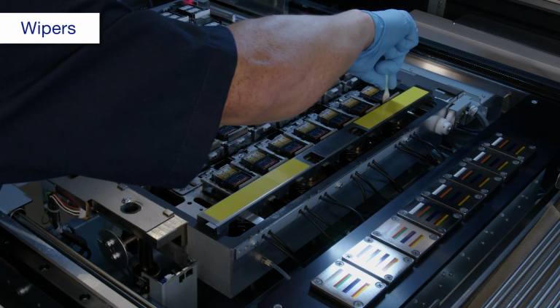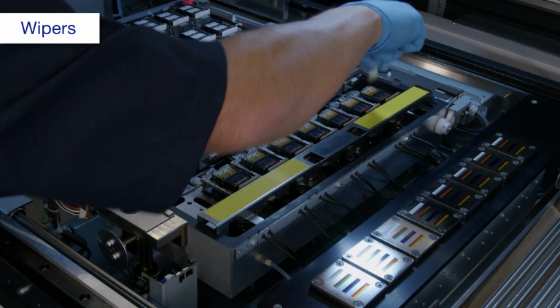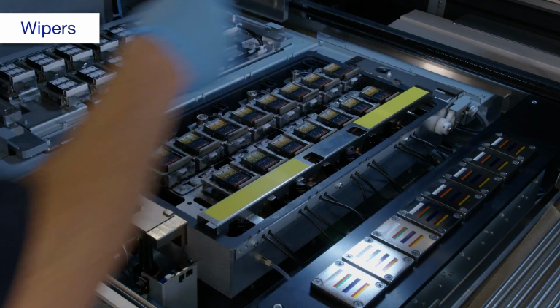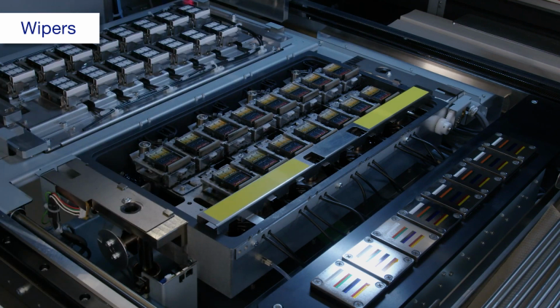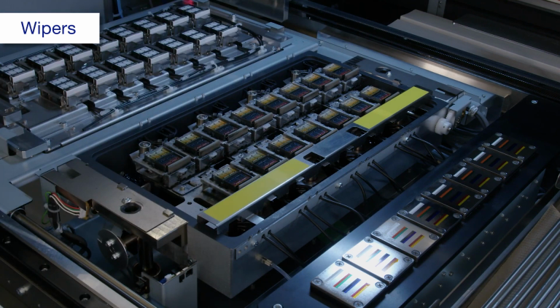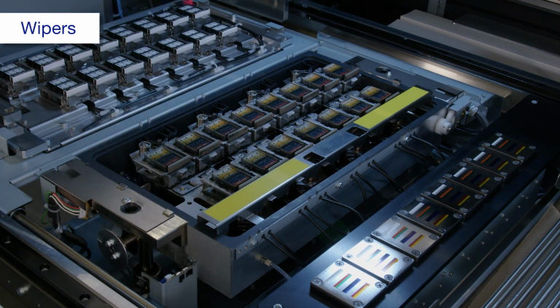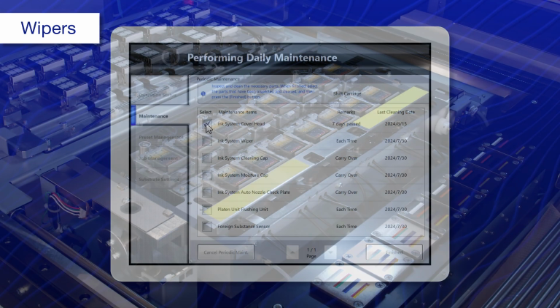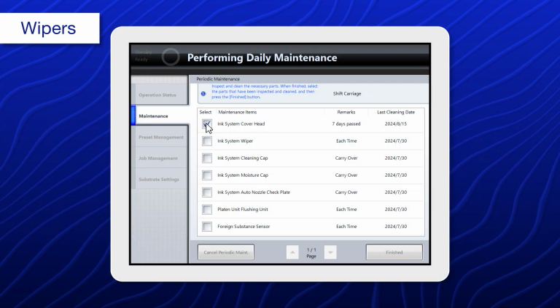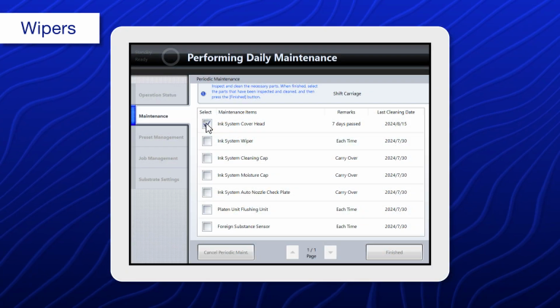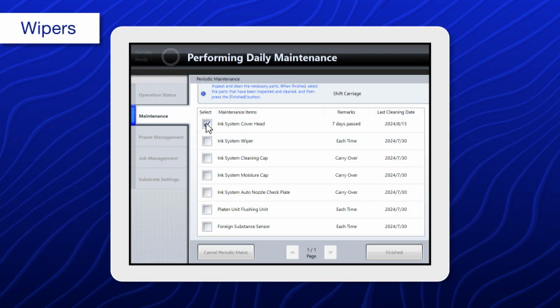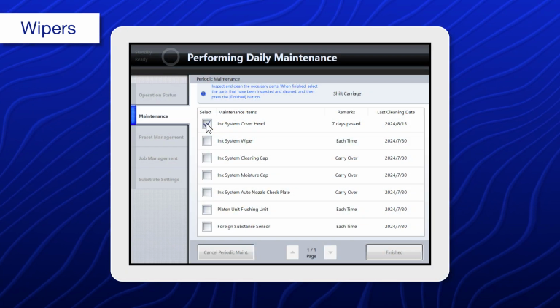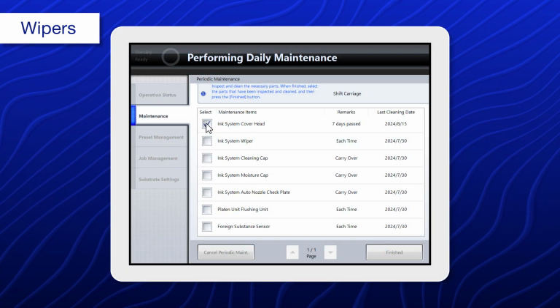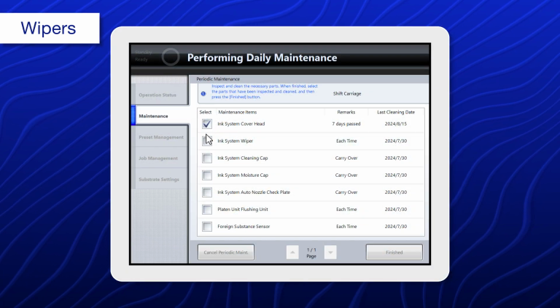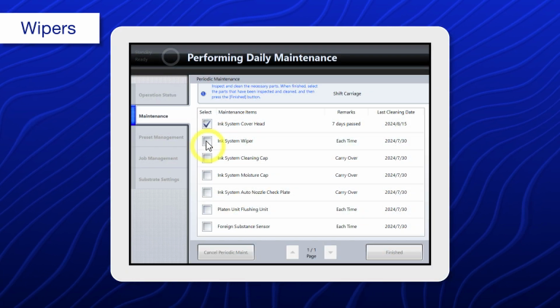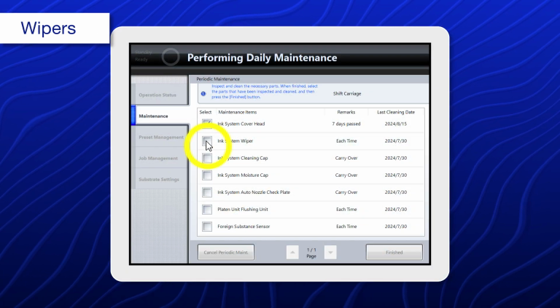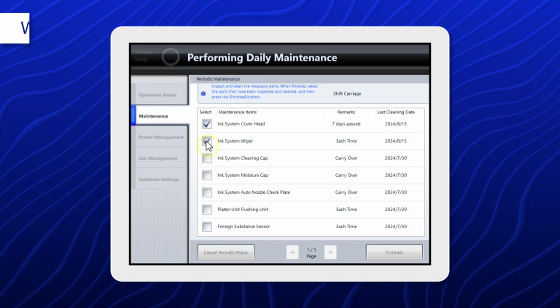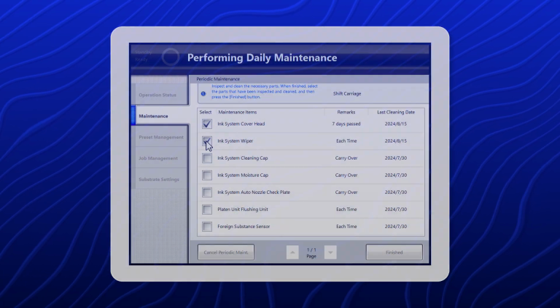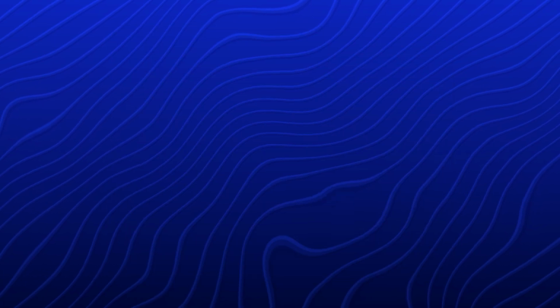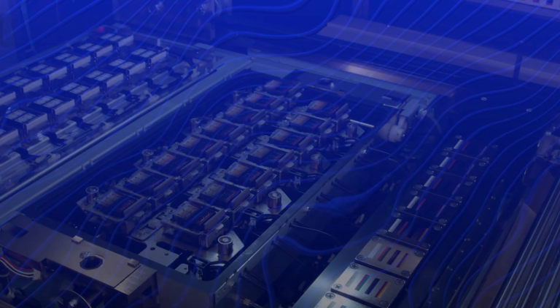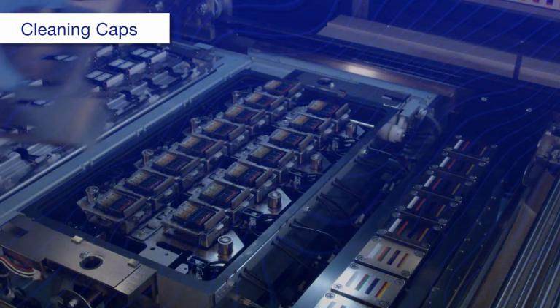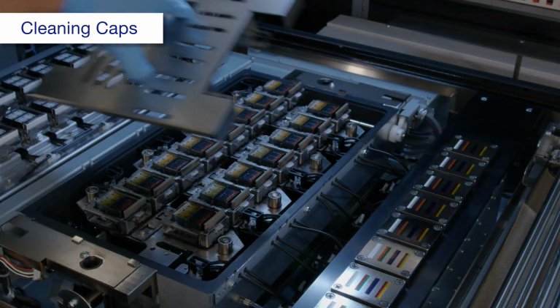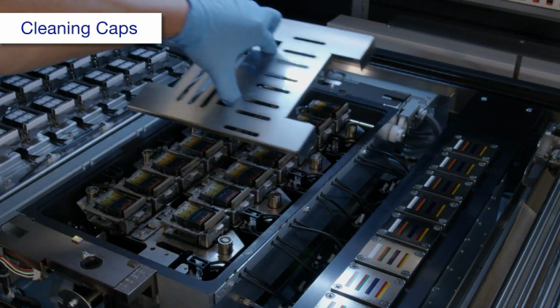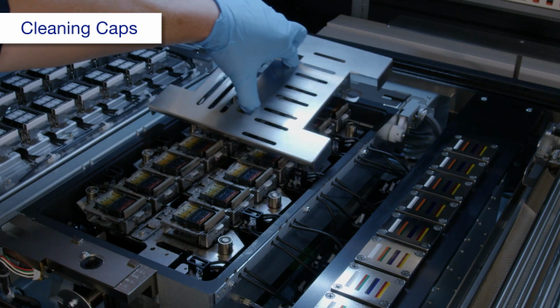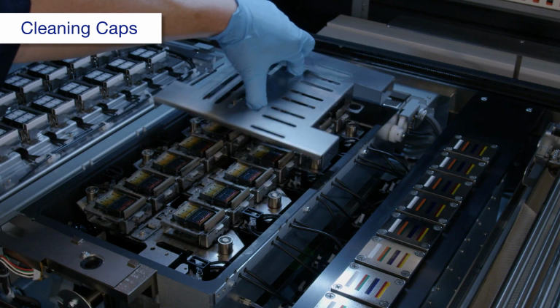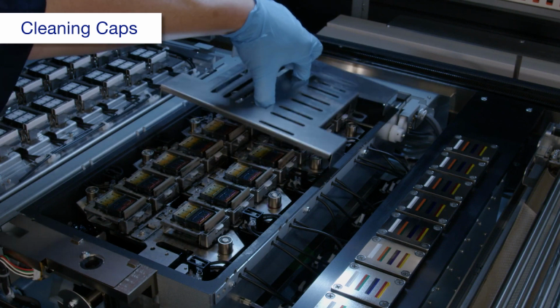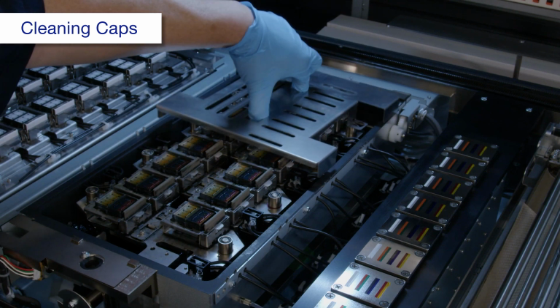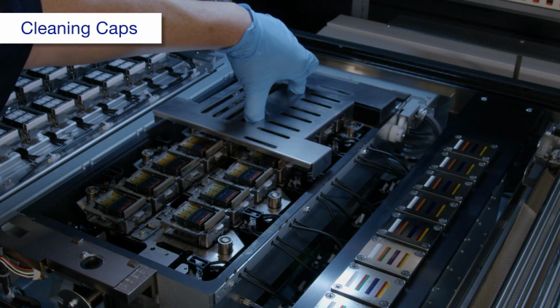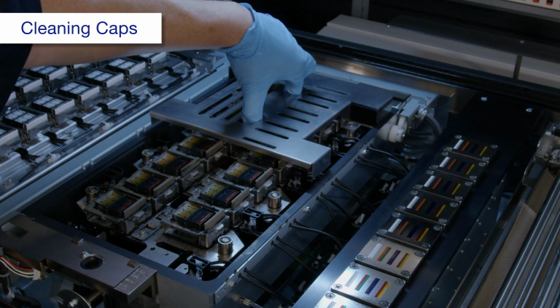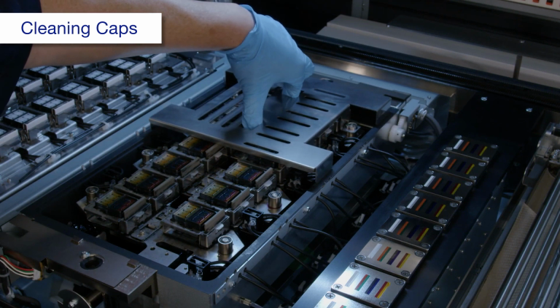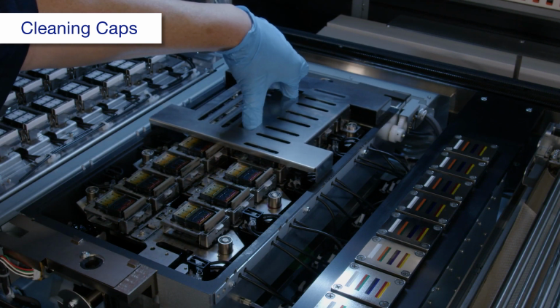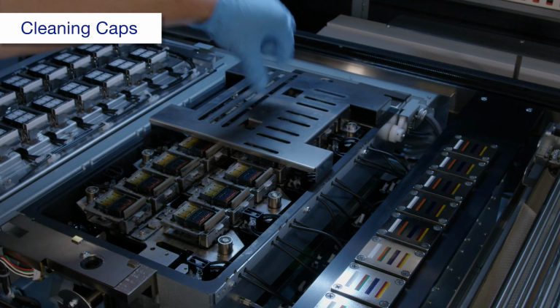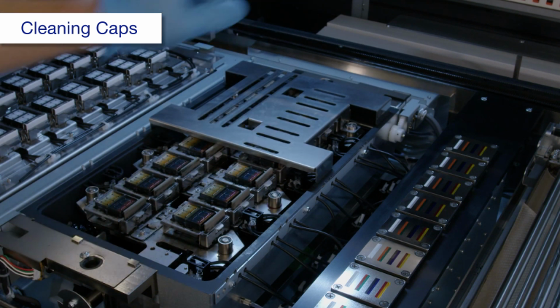When you're done, select ink system wiper. Attach the cleaning cap cleaning jig on the back cleaning caps.